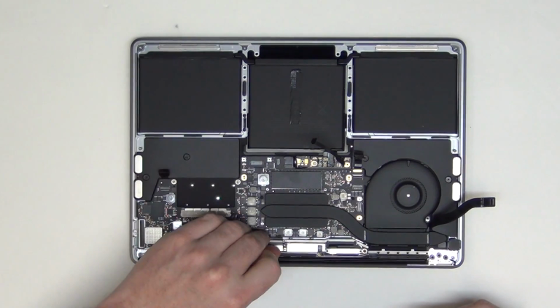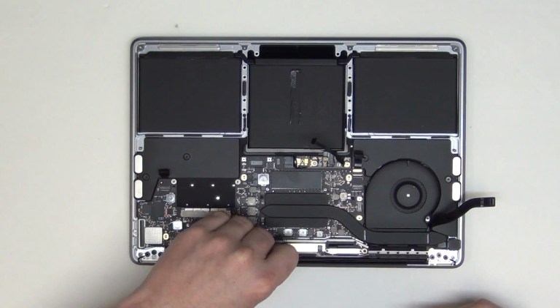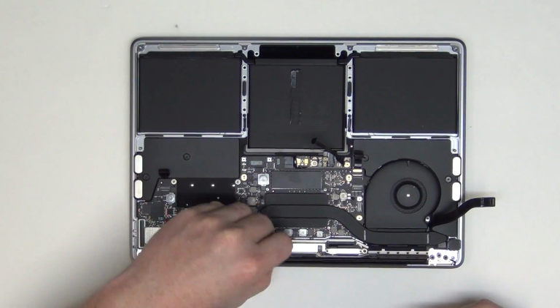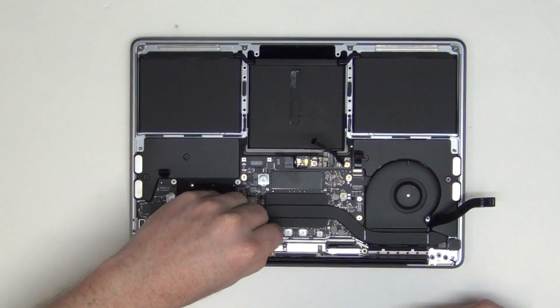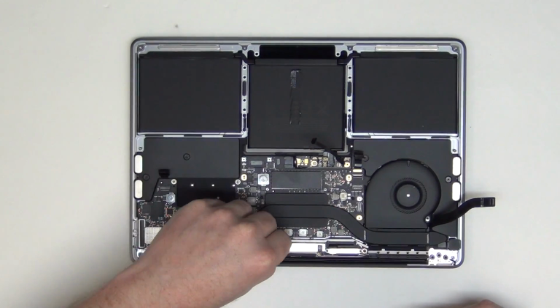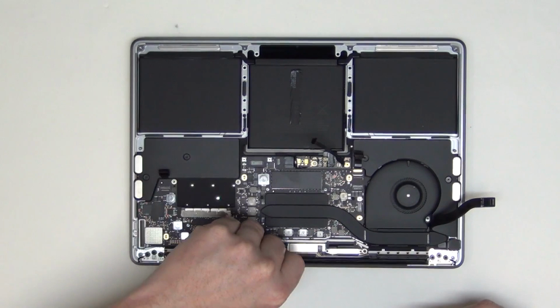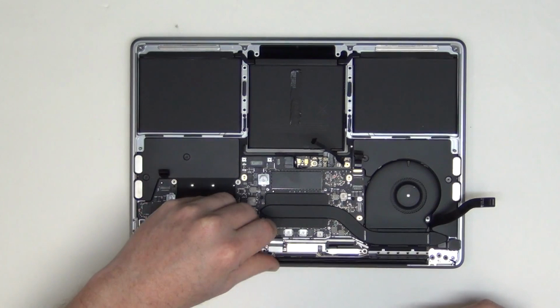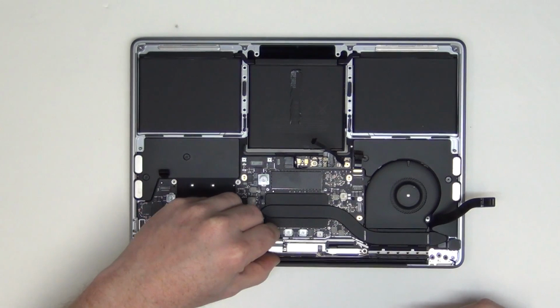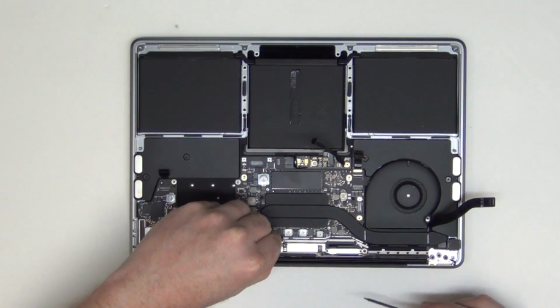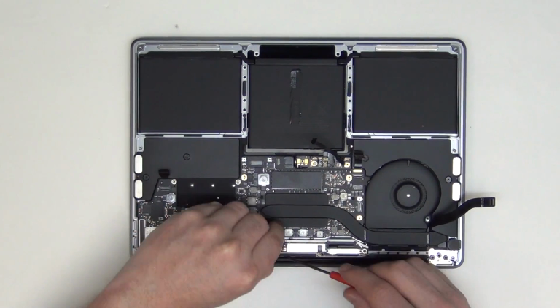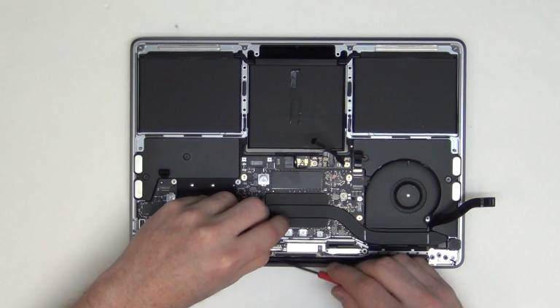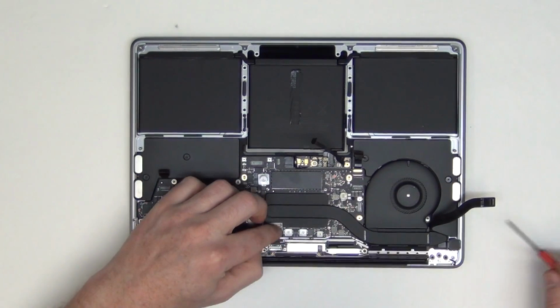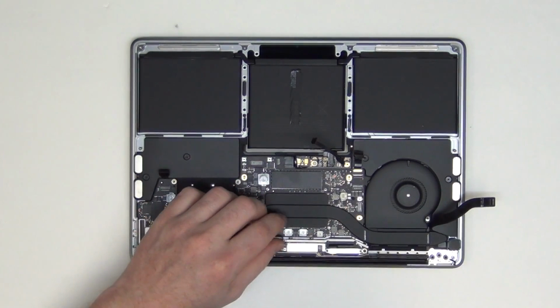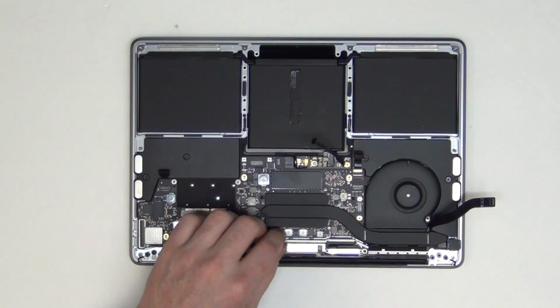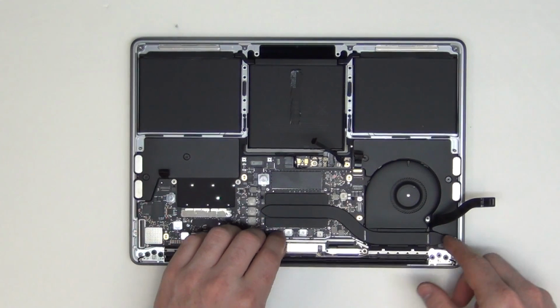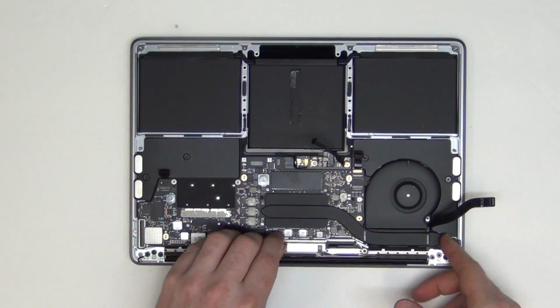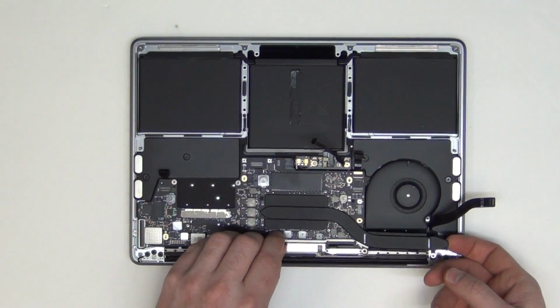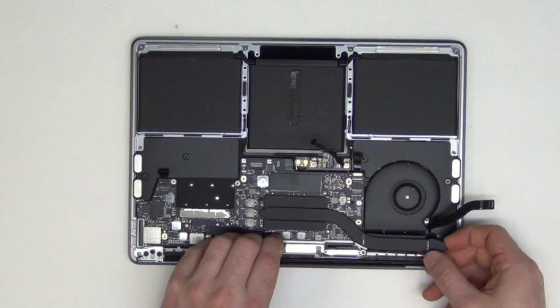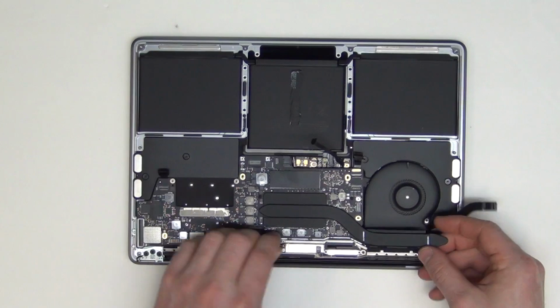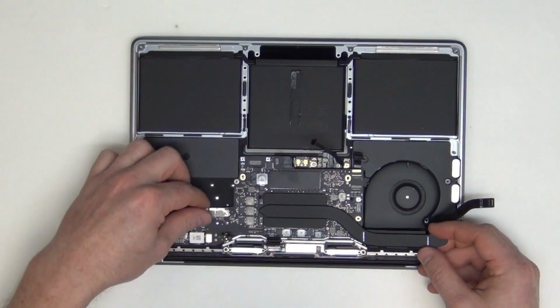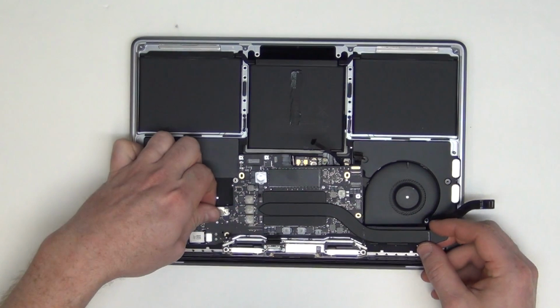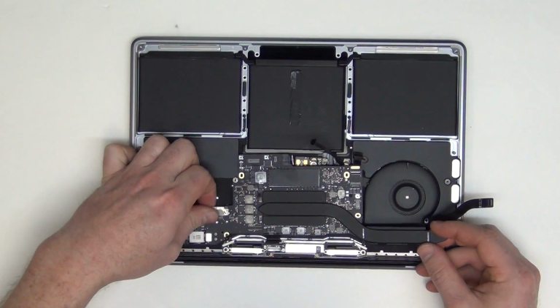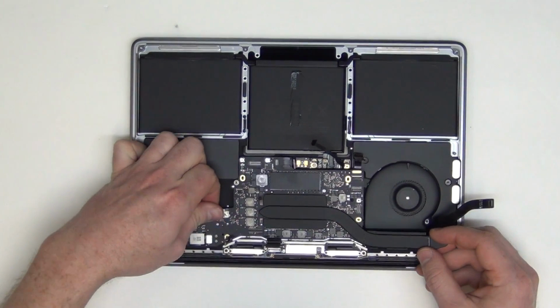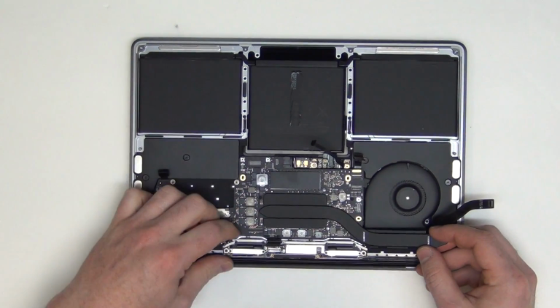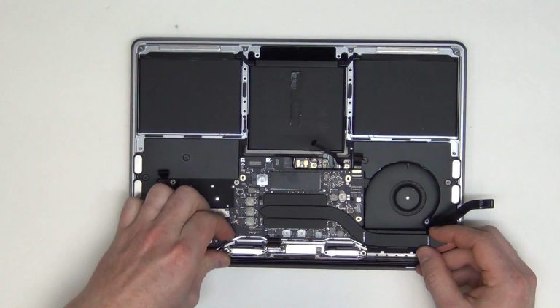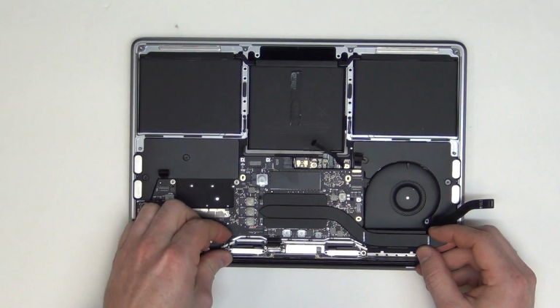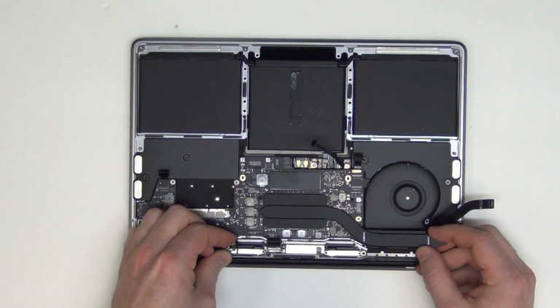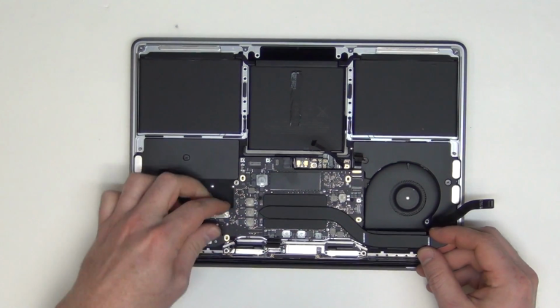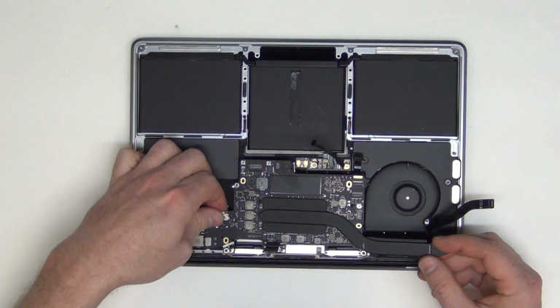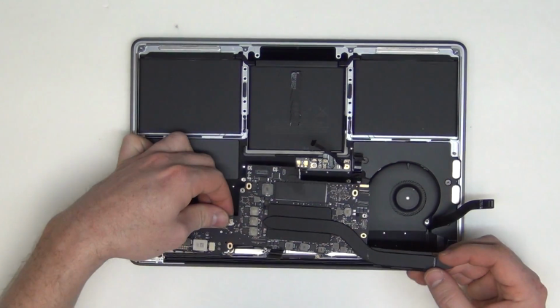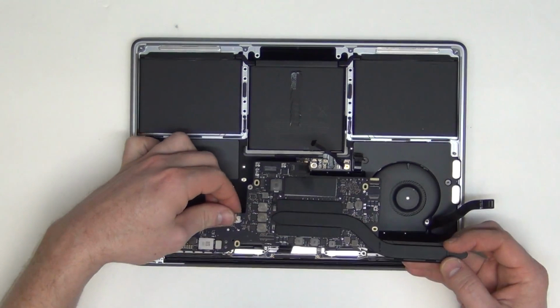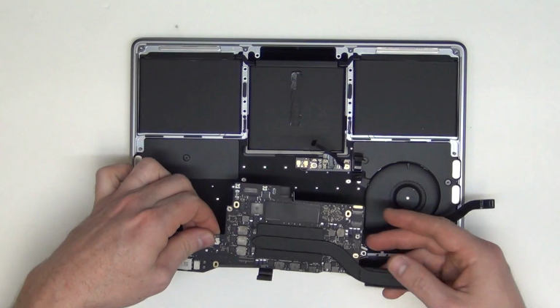Once the screws have been removed, unplug the cable from the display. You can then gently take out the logic board.